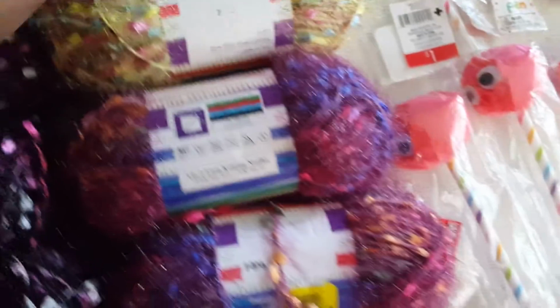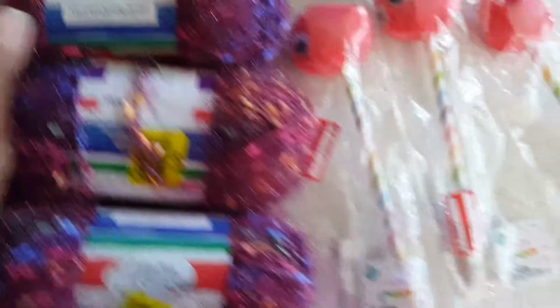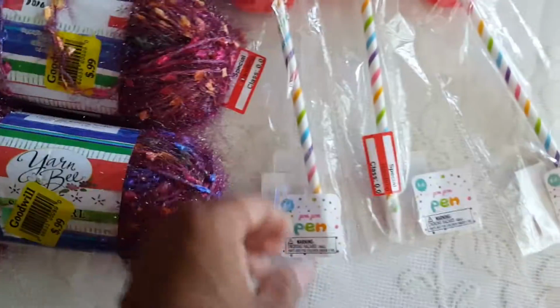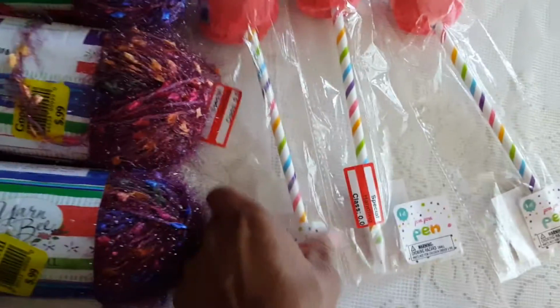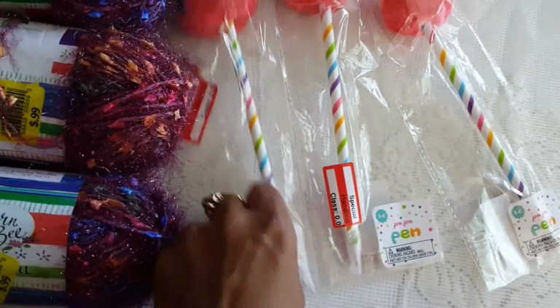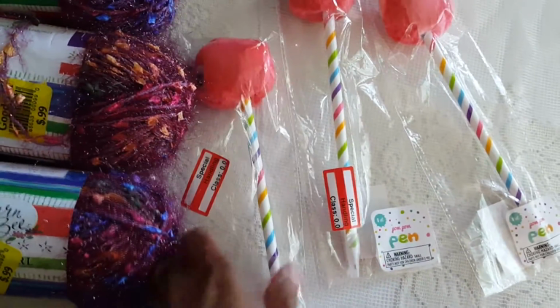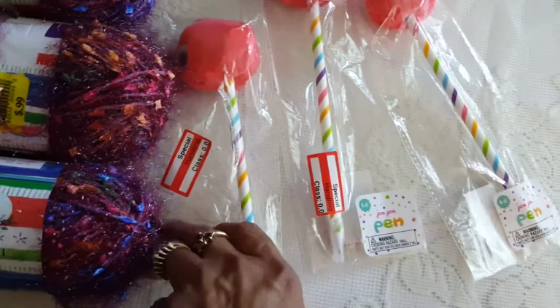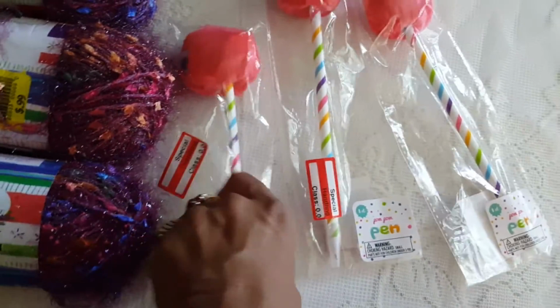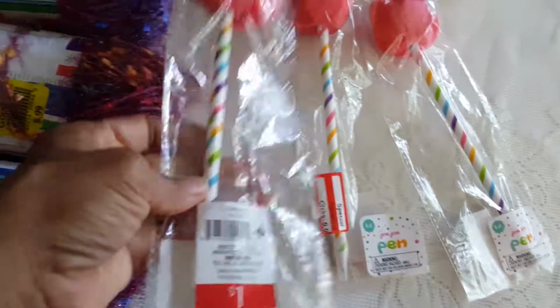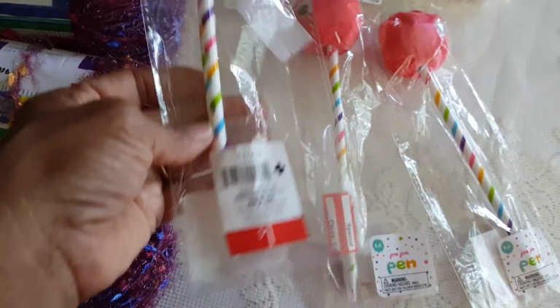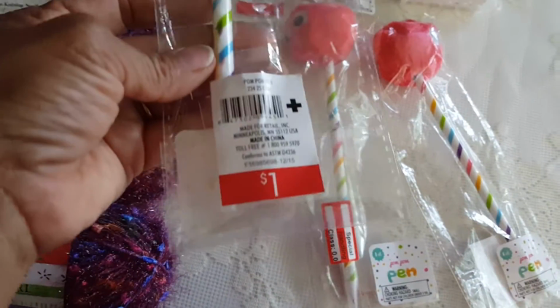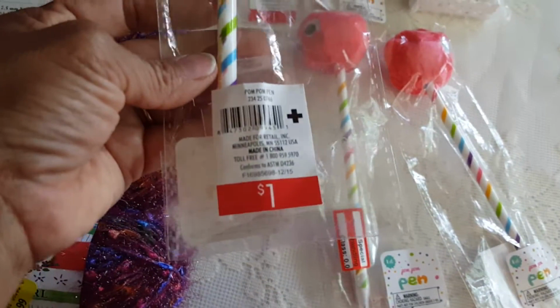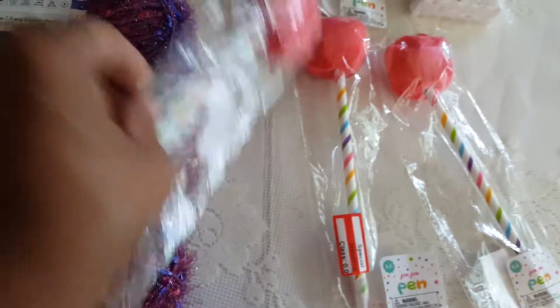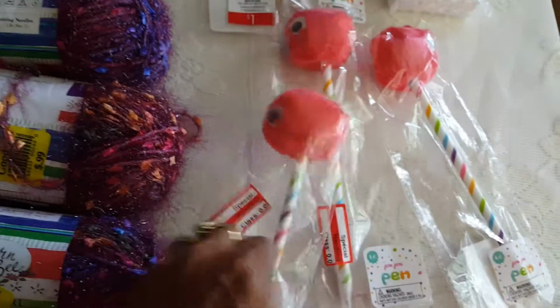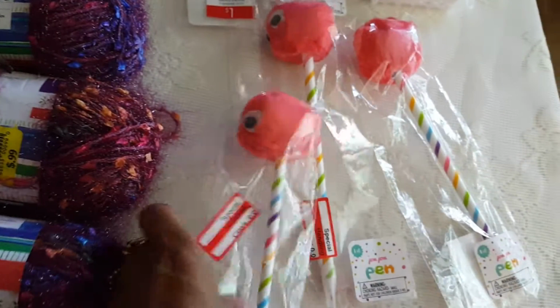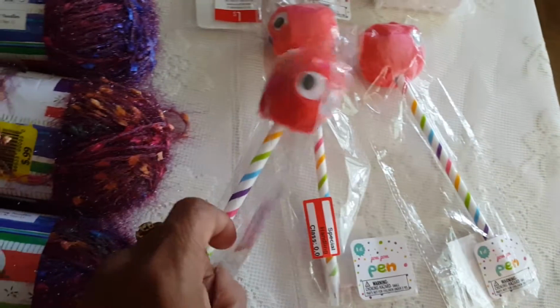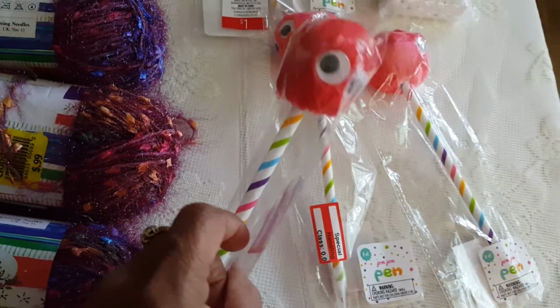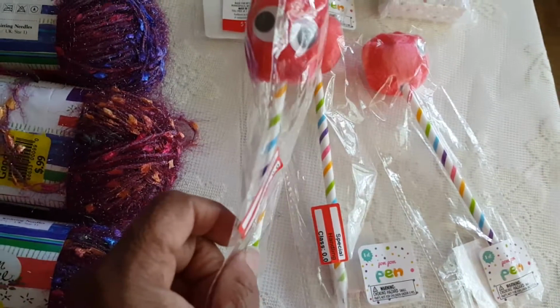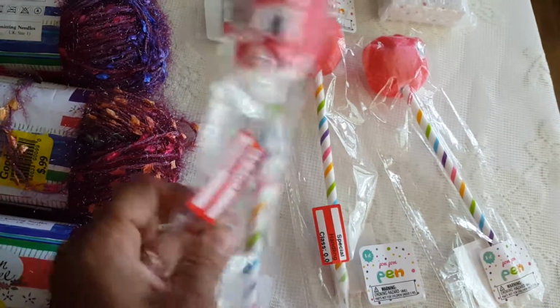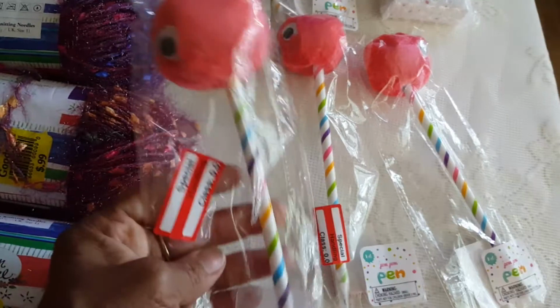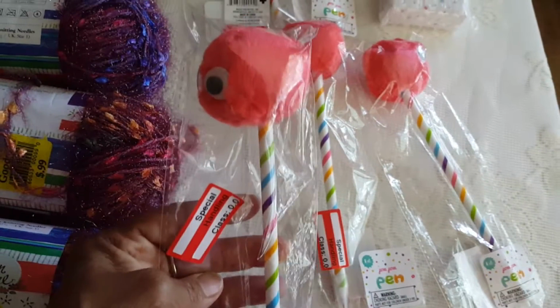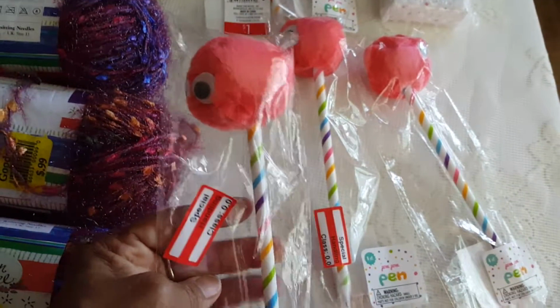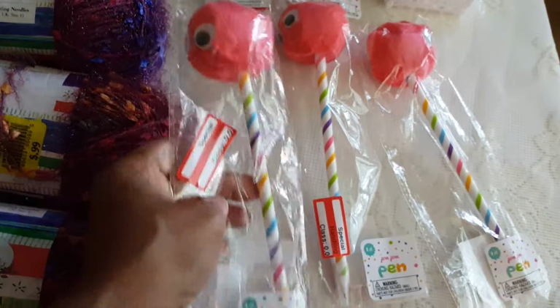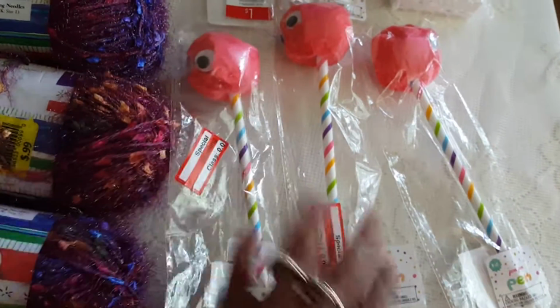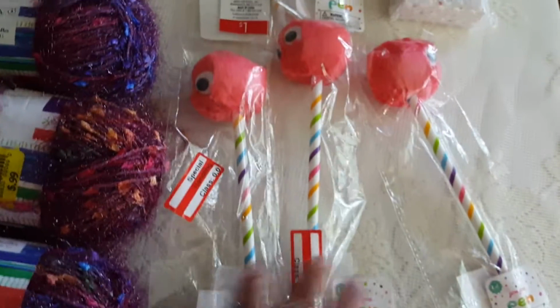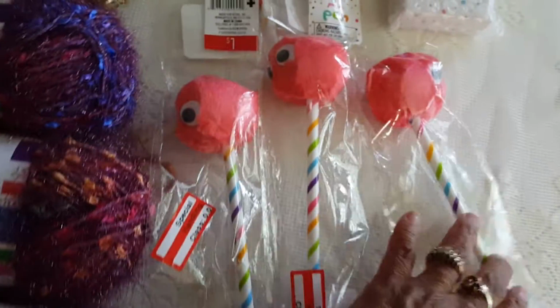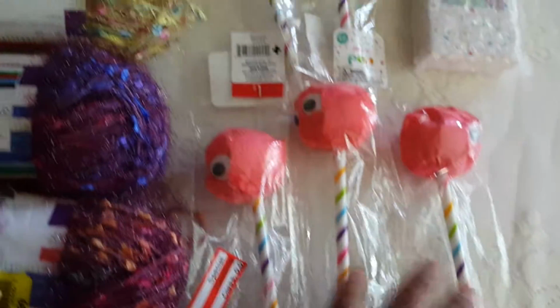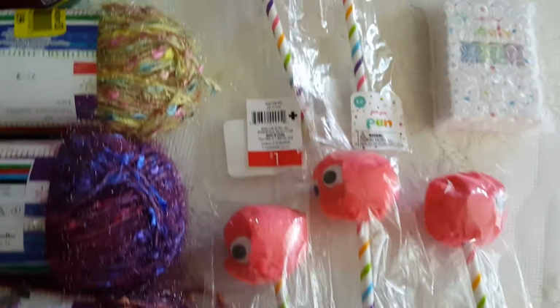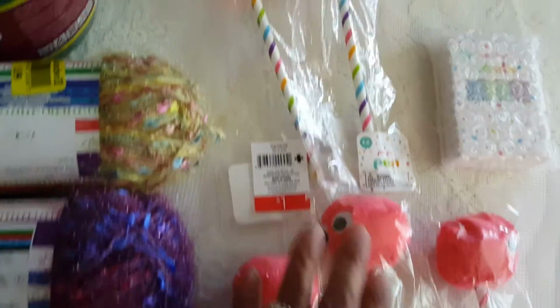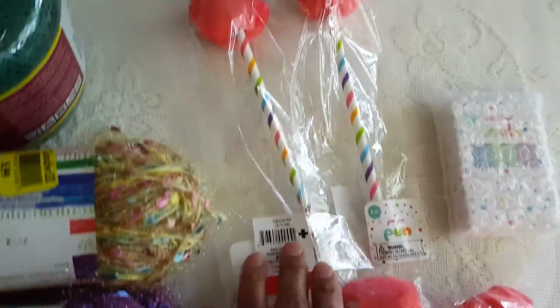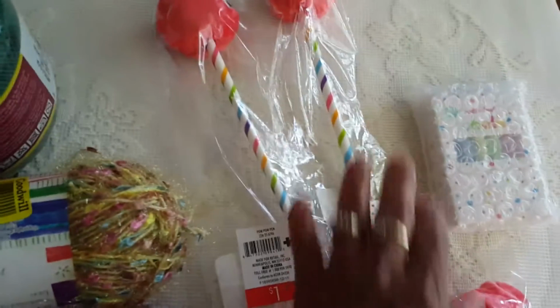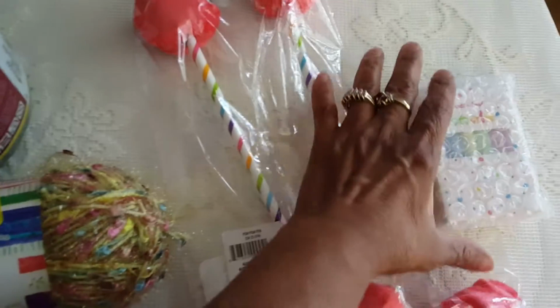I also picked up these pens — they're from the dollar spot and were only ten cents each. I picked up all the ones they had, which was five.